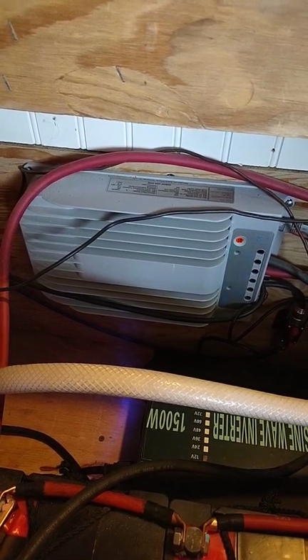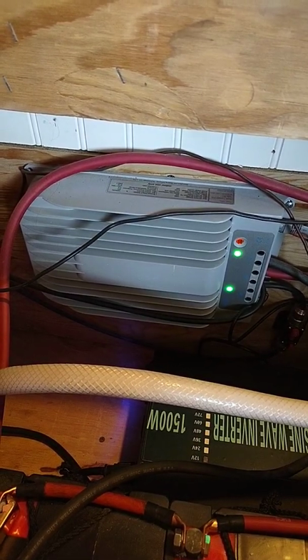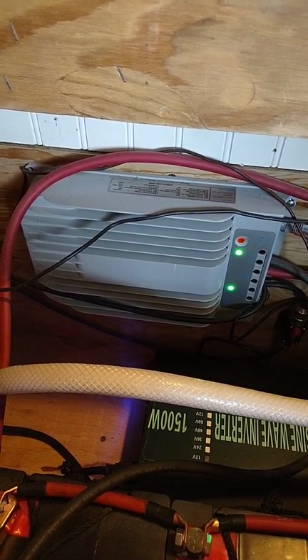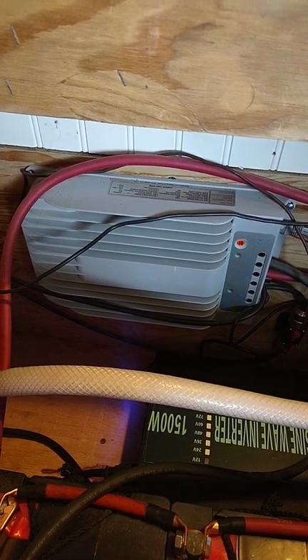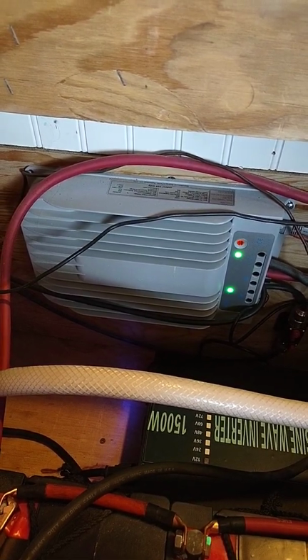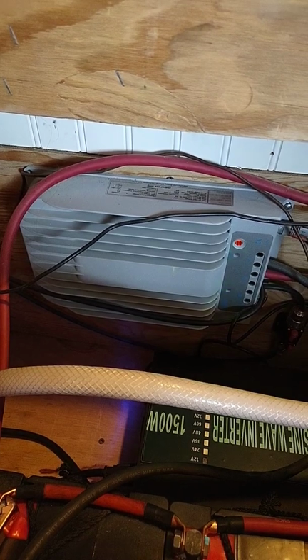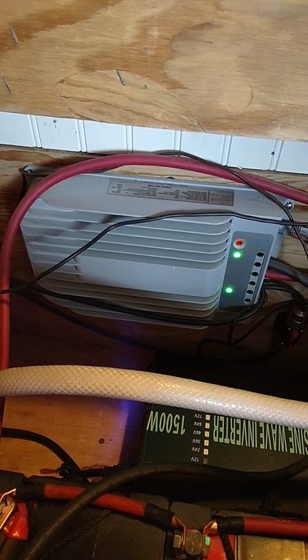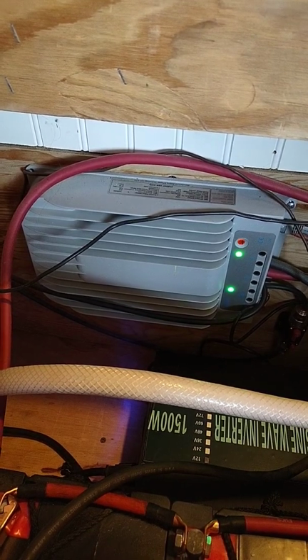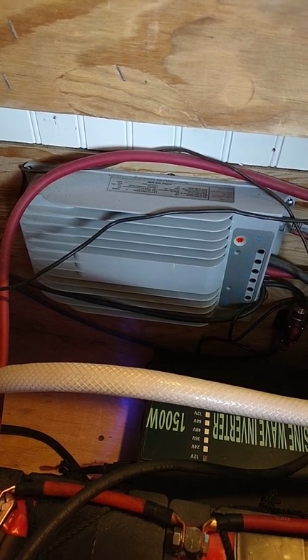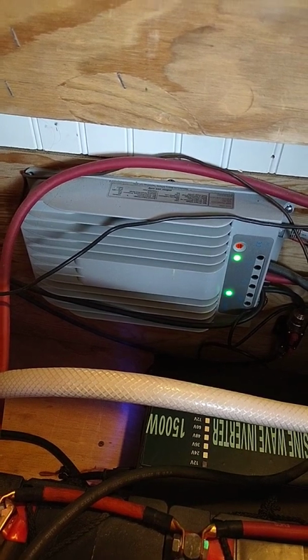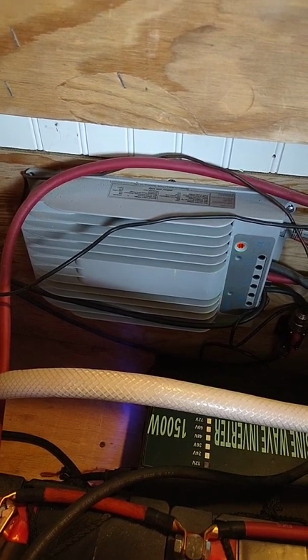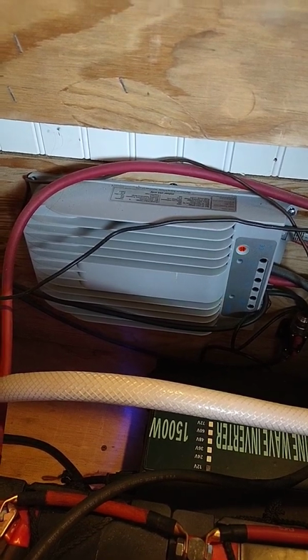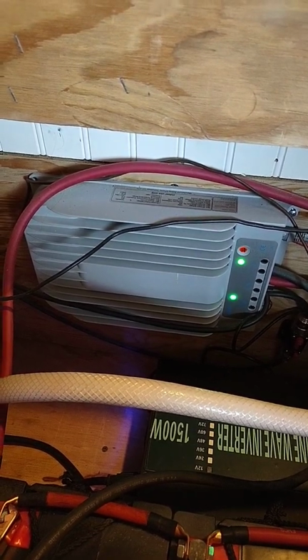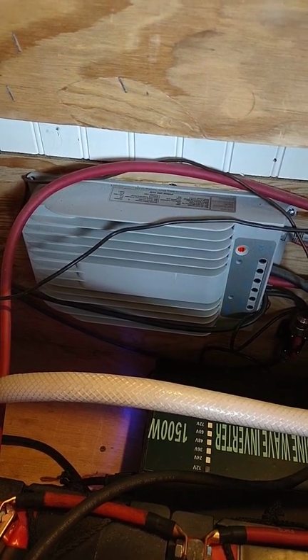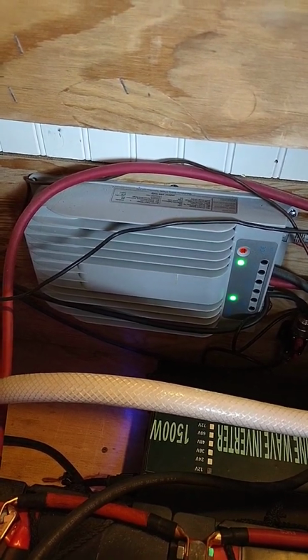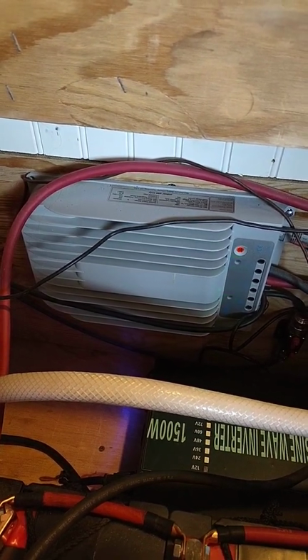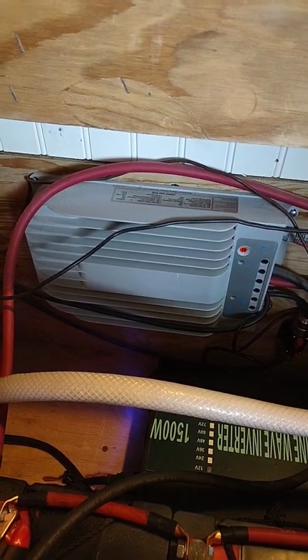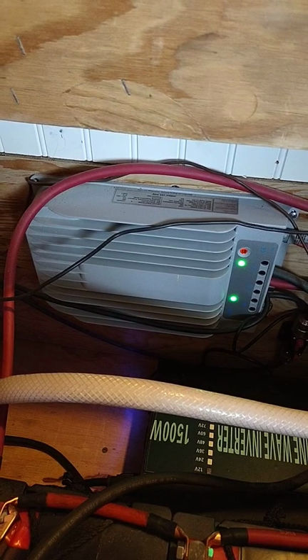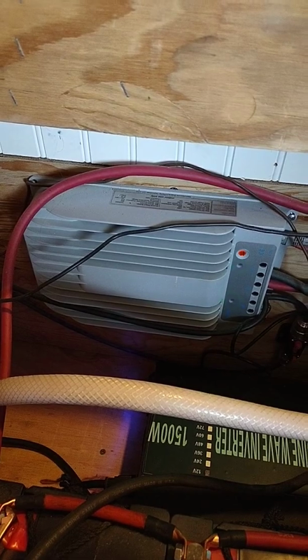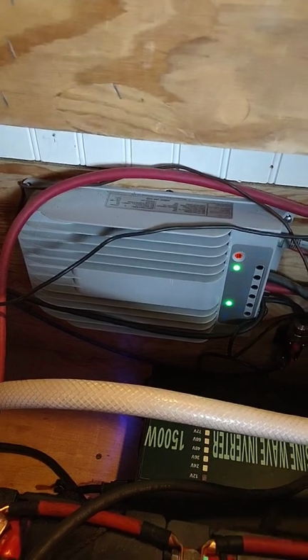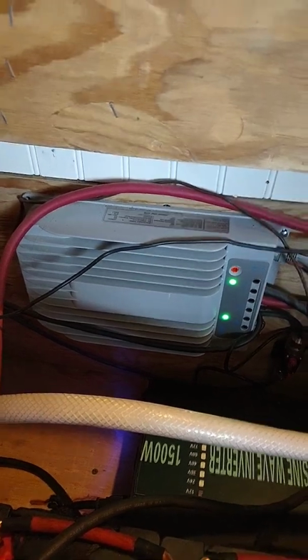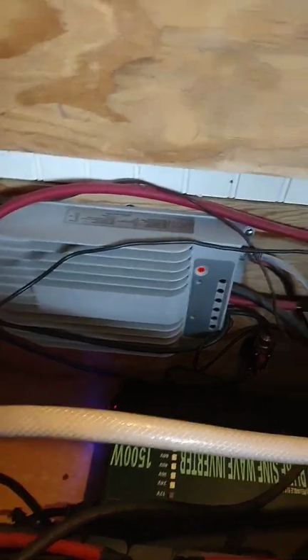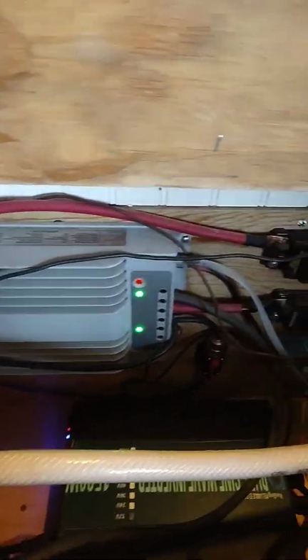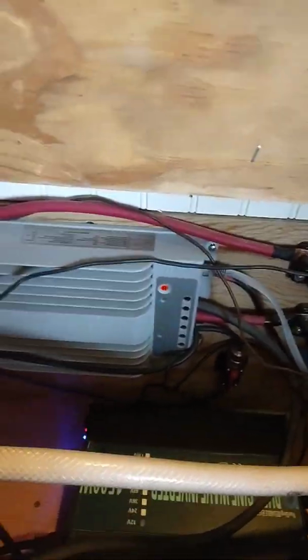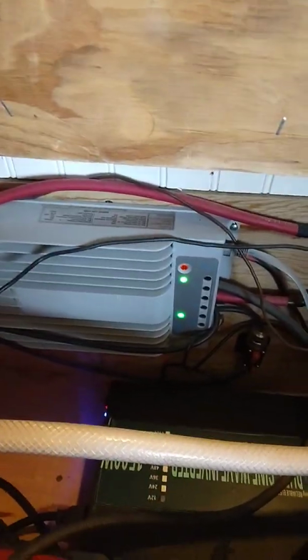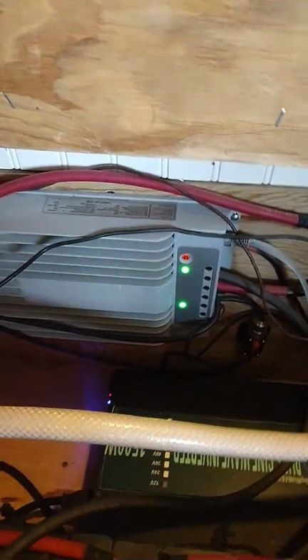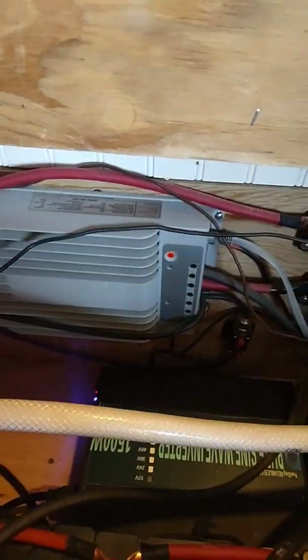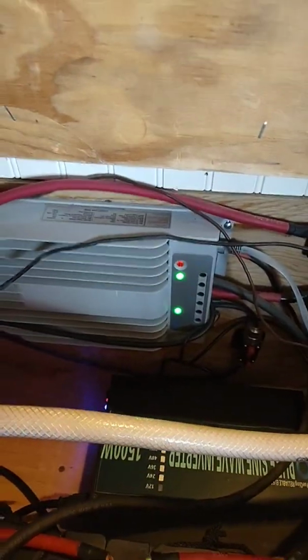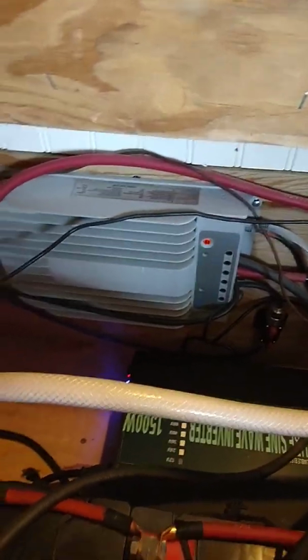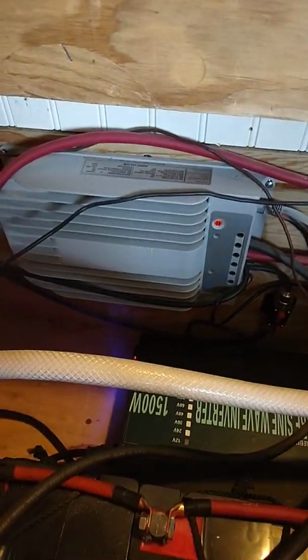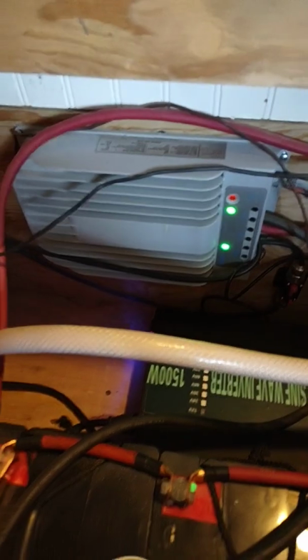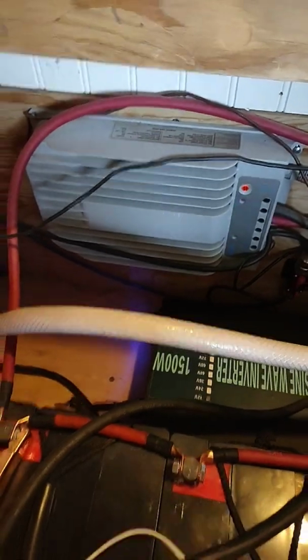Let's start off with the MPPT solar charger. This takes the power from the six solar panels outside and then converts it into 12 volts for my battery bank.